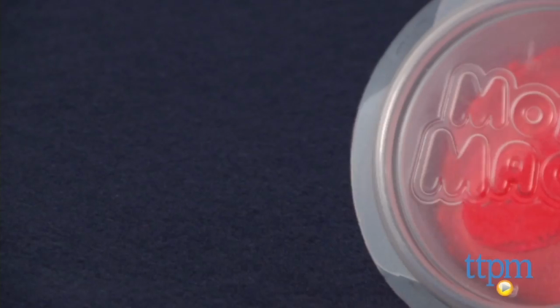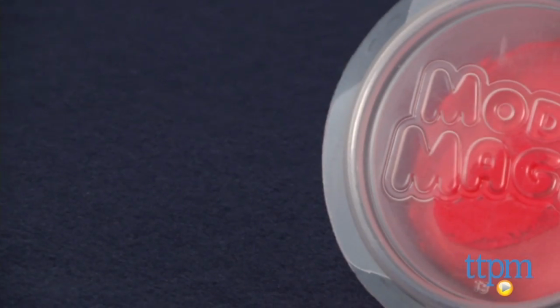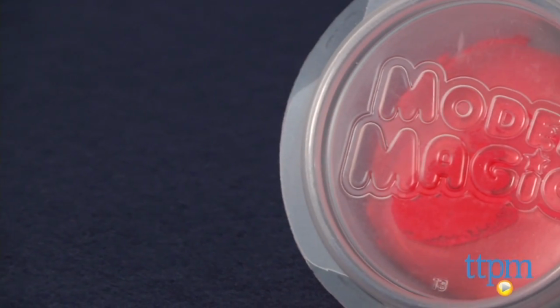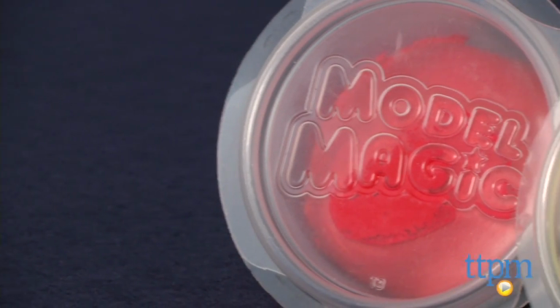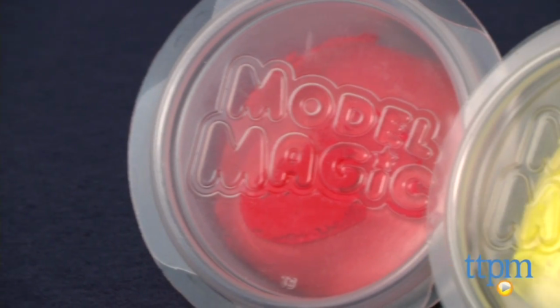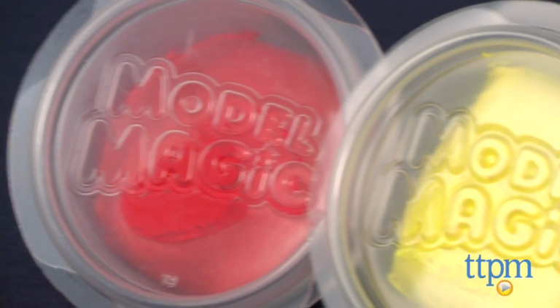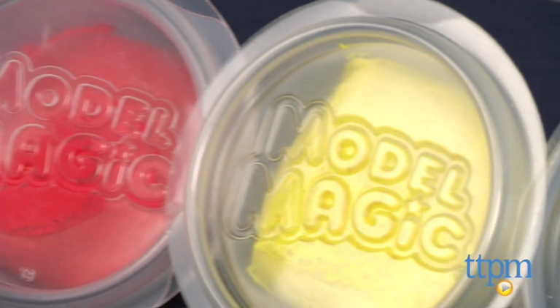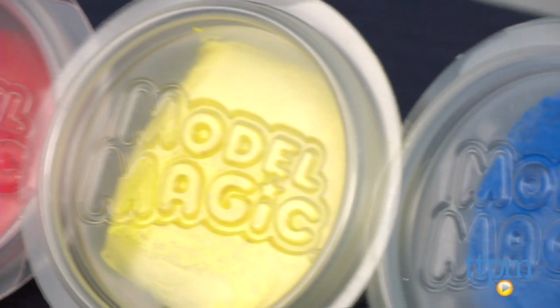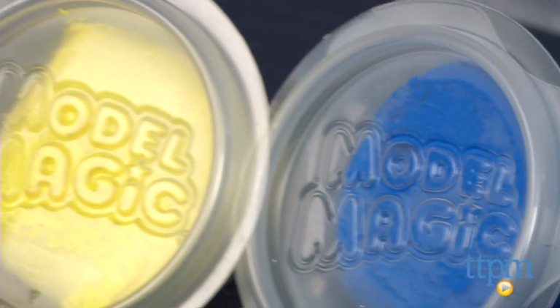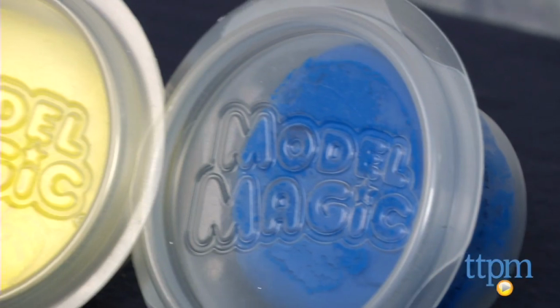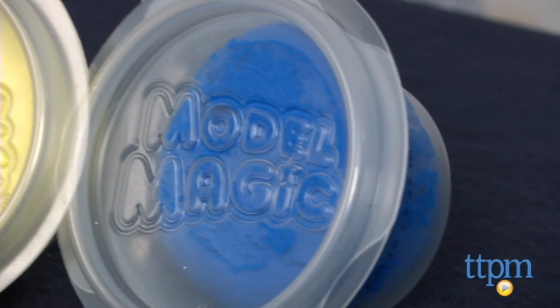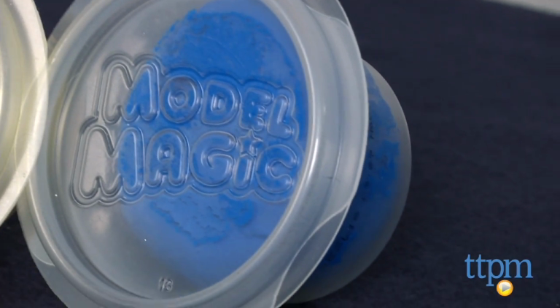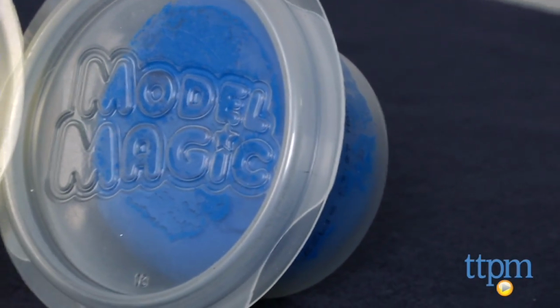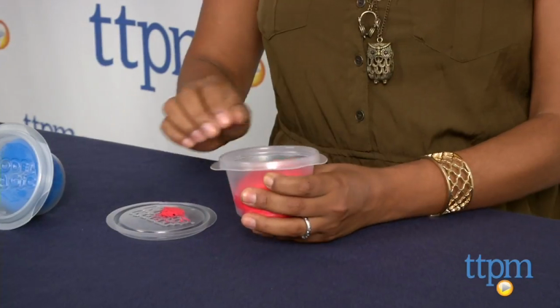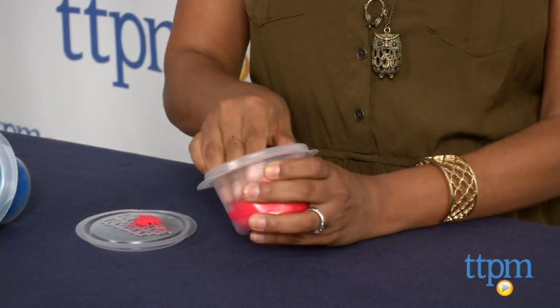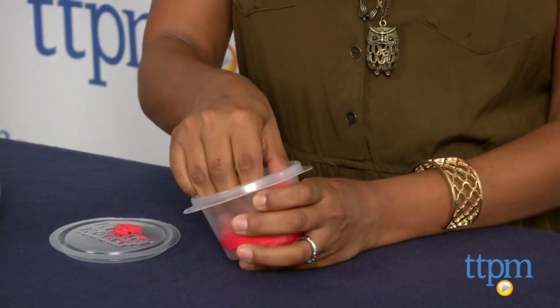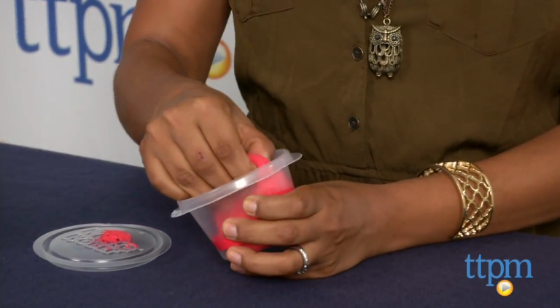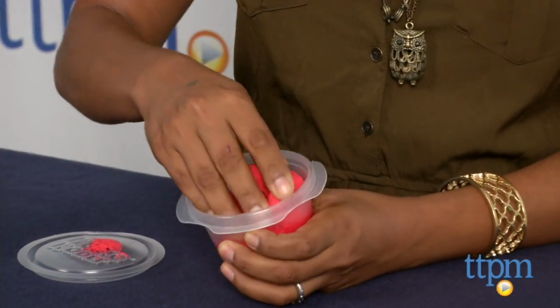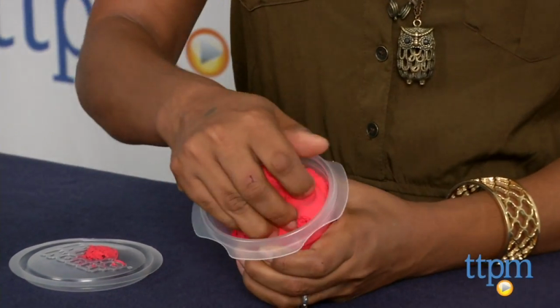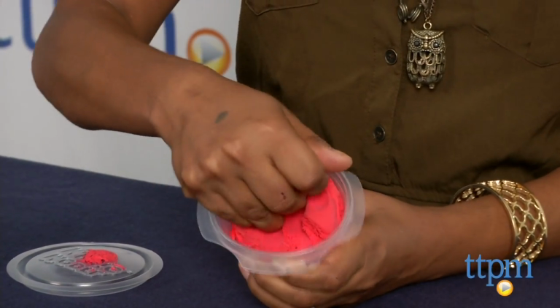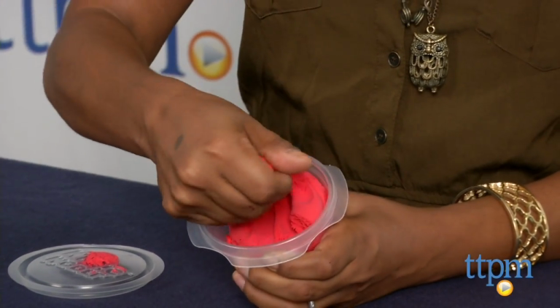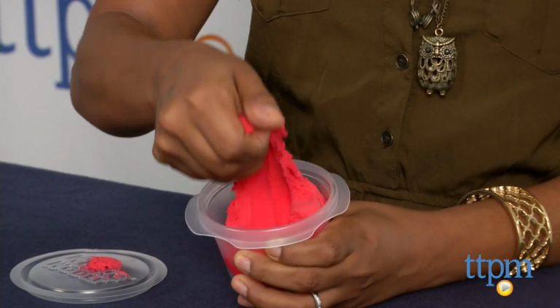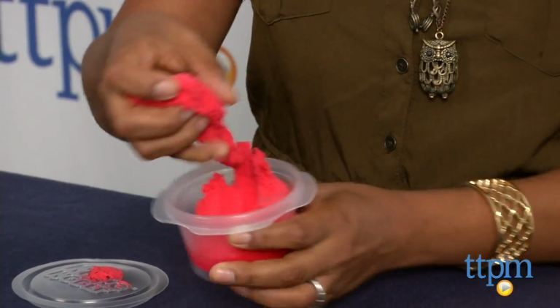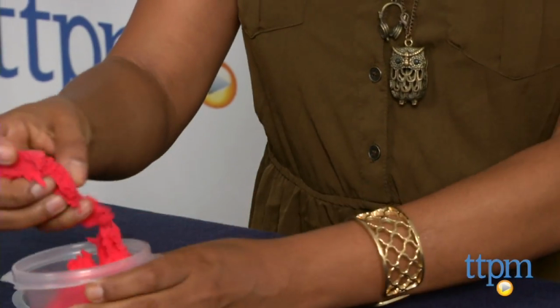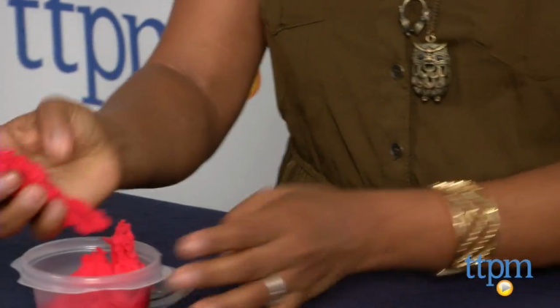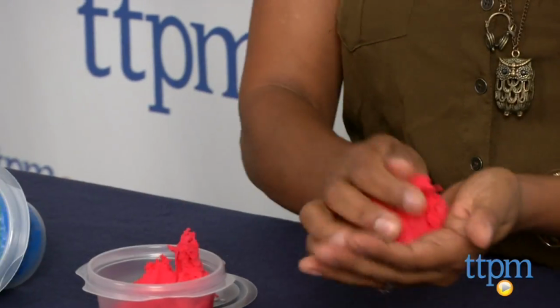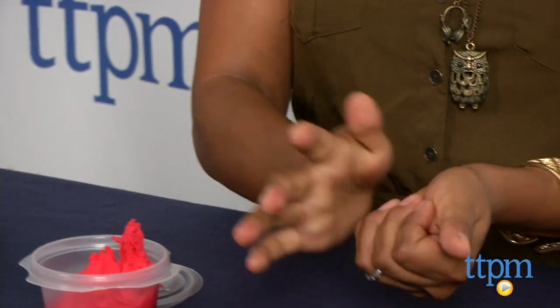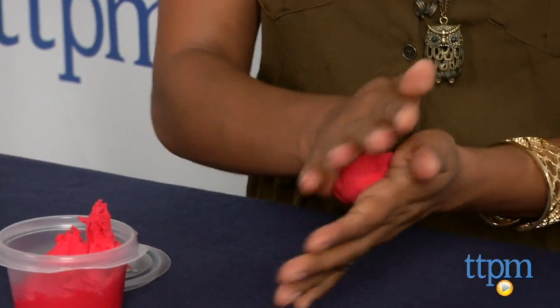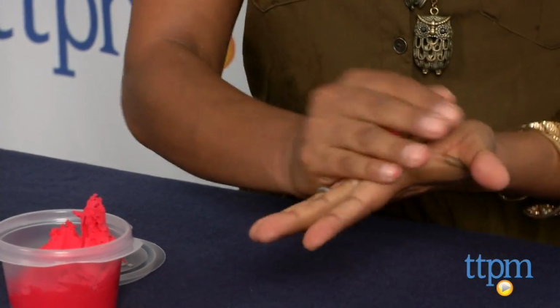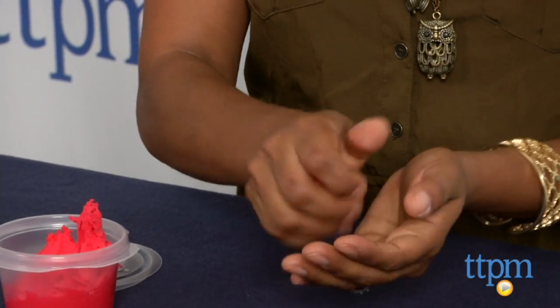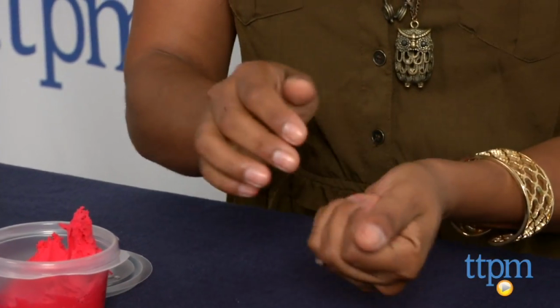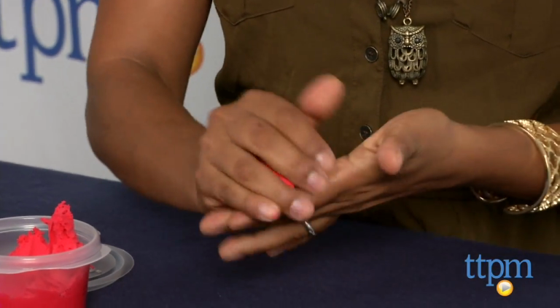This trio of fun primary colors are a great tangible, artful toy for kids. The mushy, clayish sort of modeling substance has a non-crumbling formula which doesn't leave any messes, but does allow kids to mold and mix the Model Magic very easily.